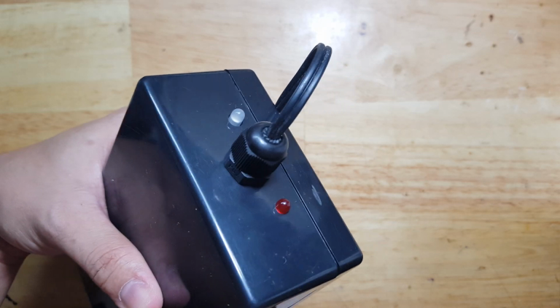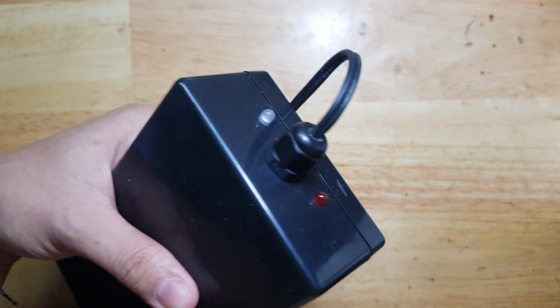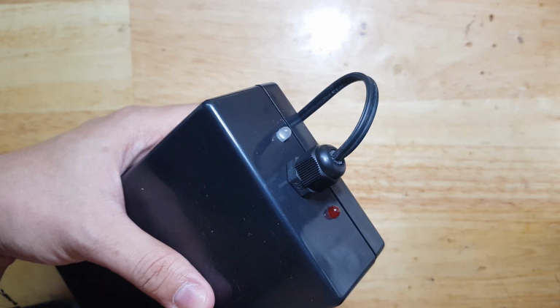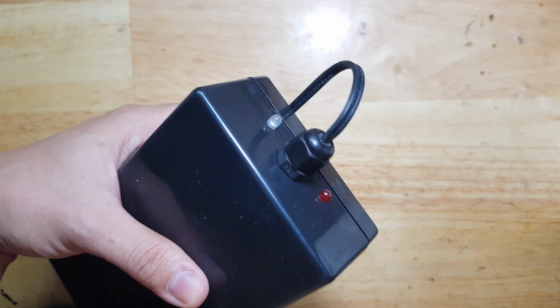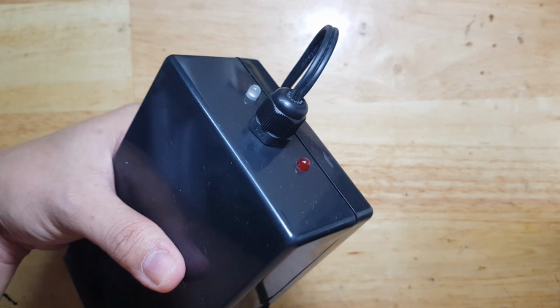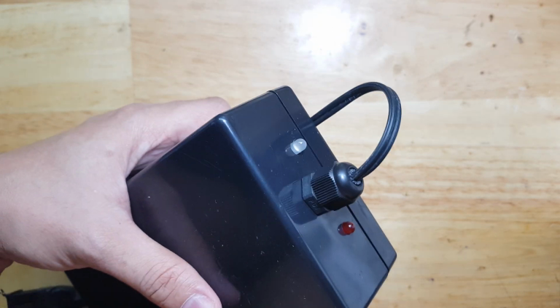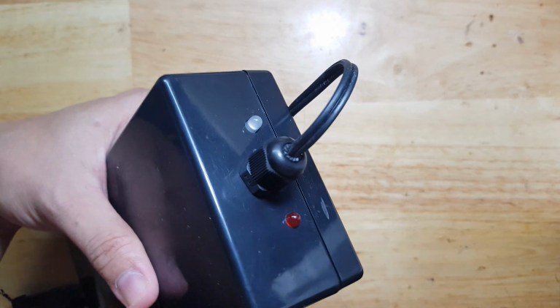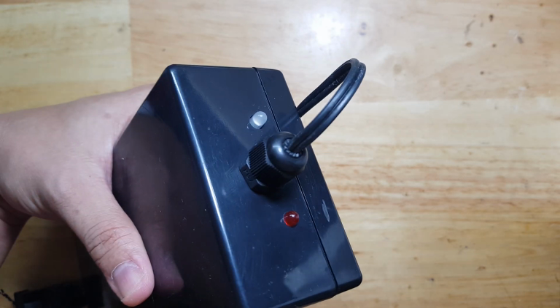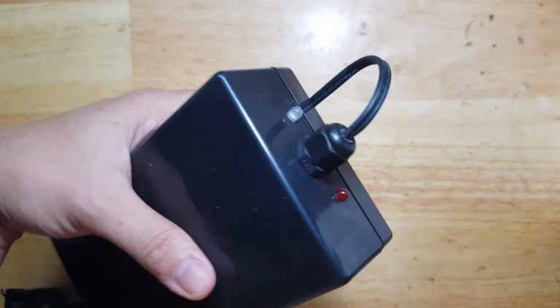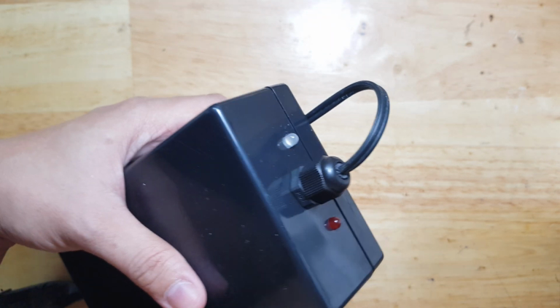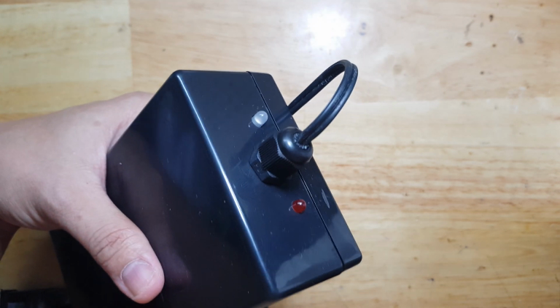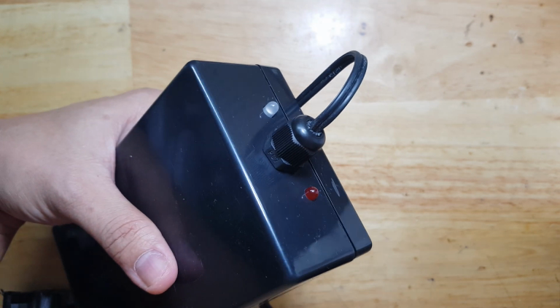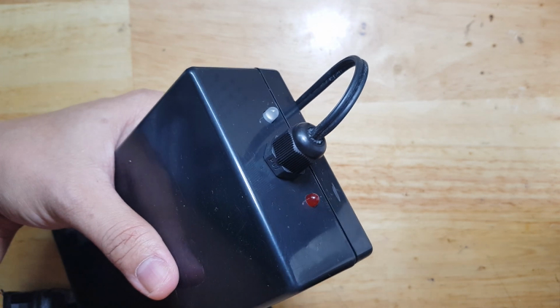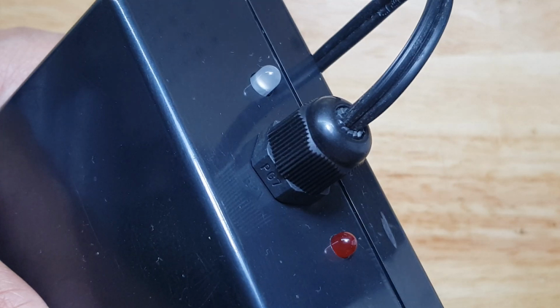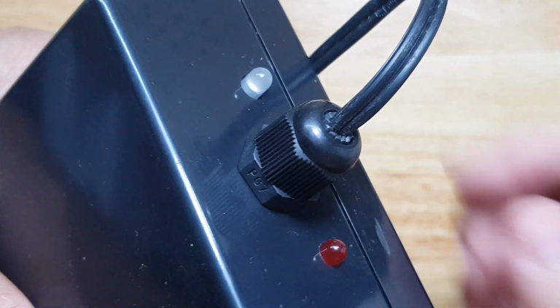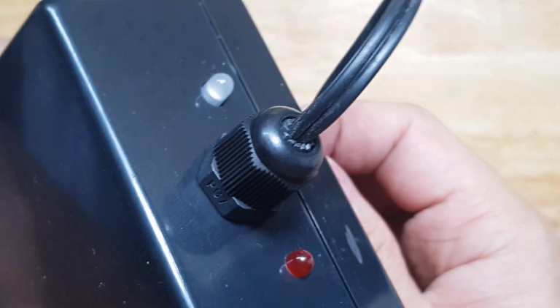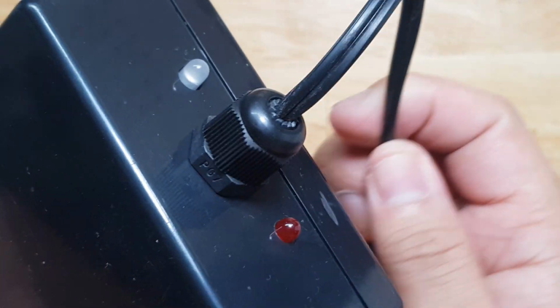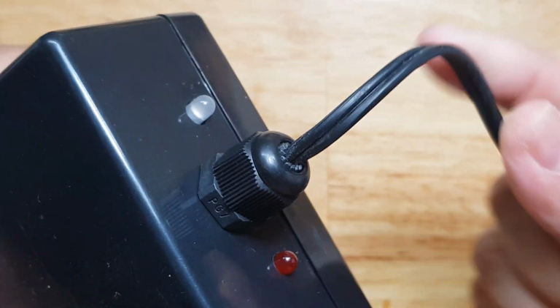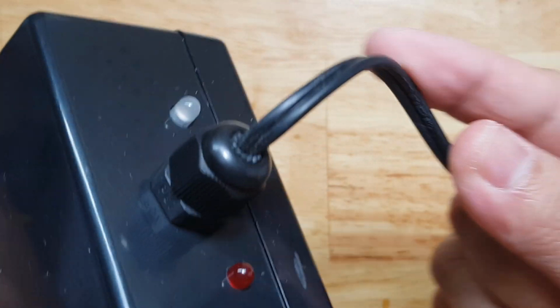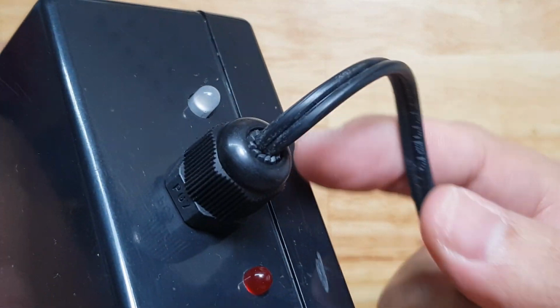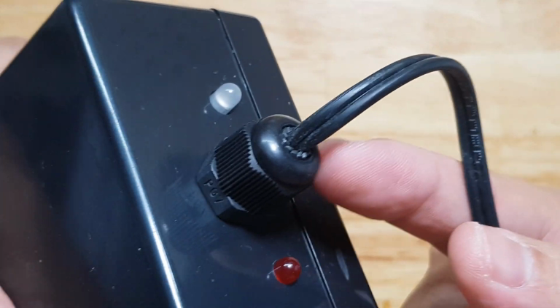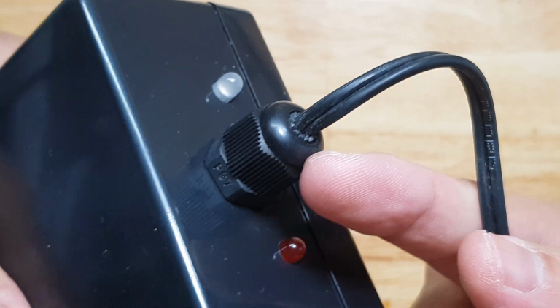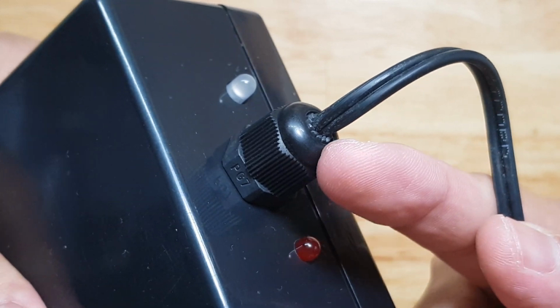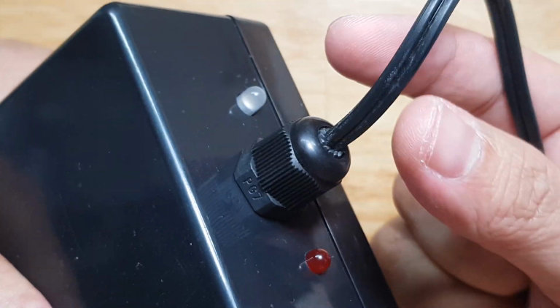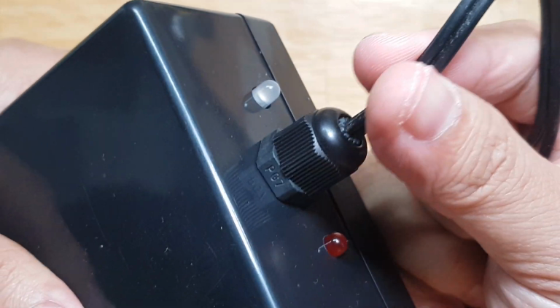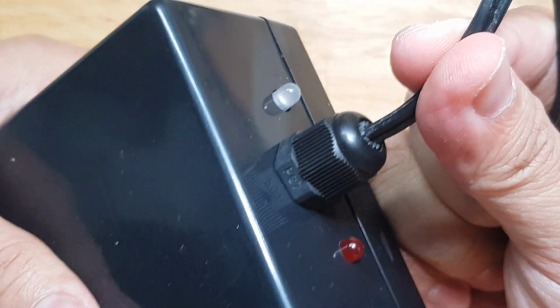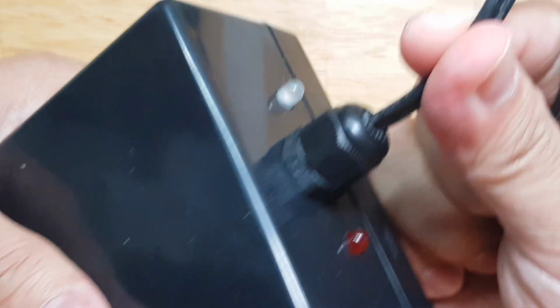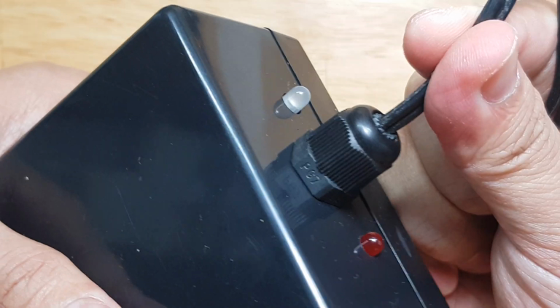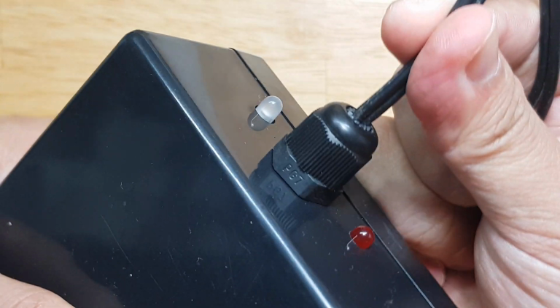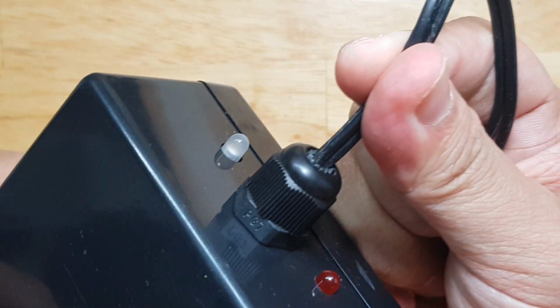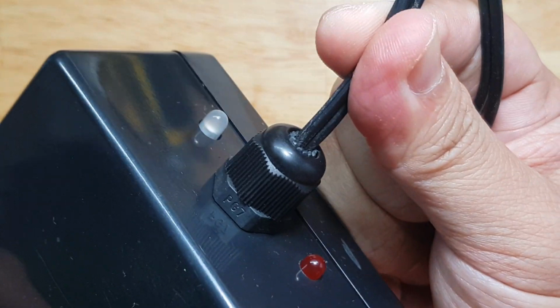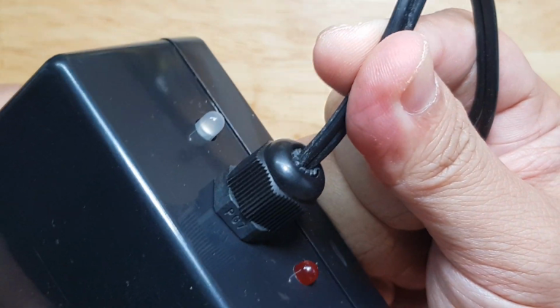We use cable glands to secure cables on our electronic projects. As you see here, the cable gland is actually gripping this wire so it will stay in one place.